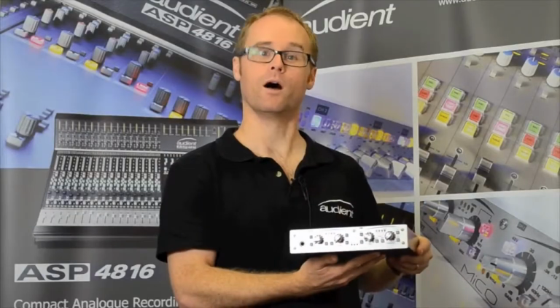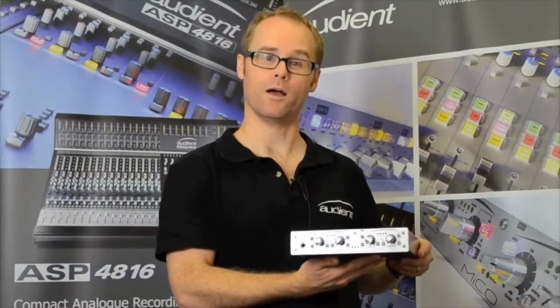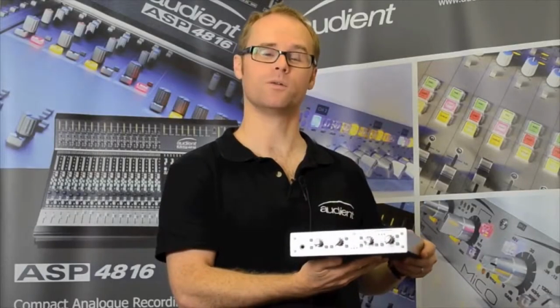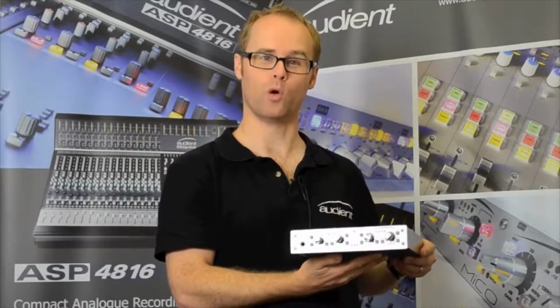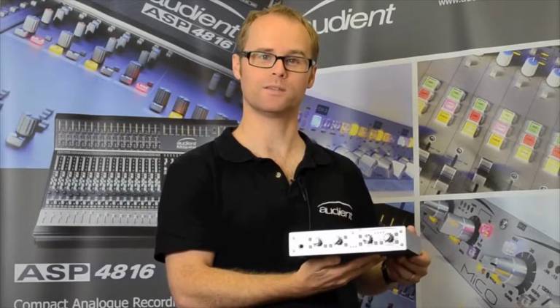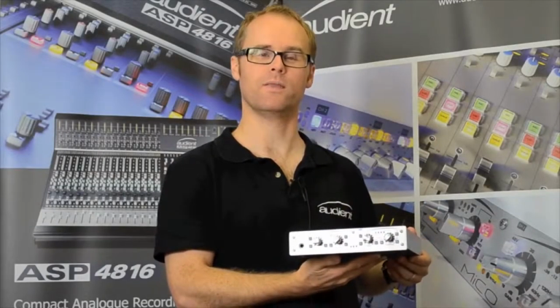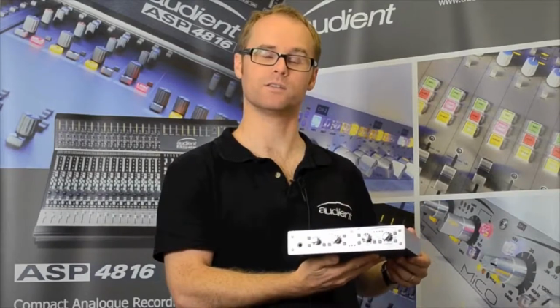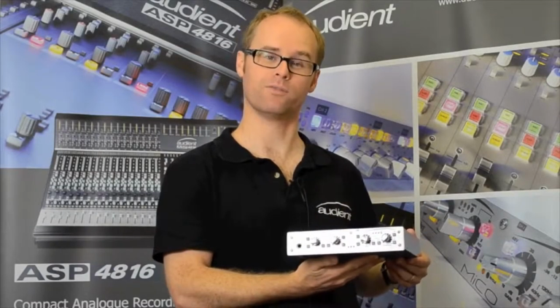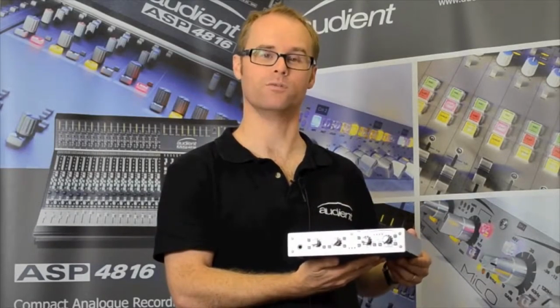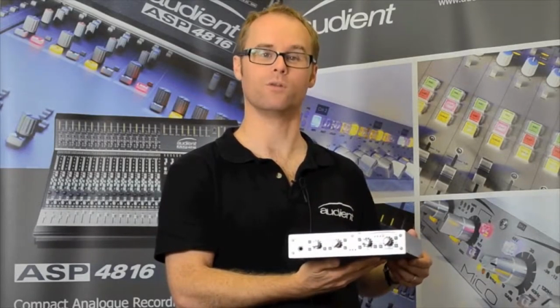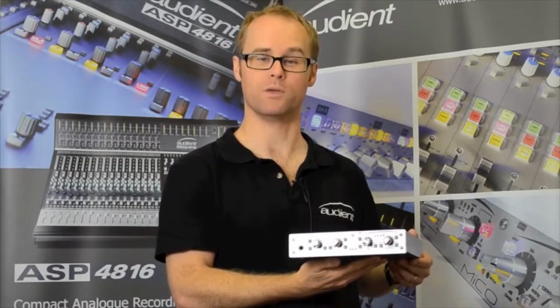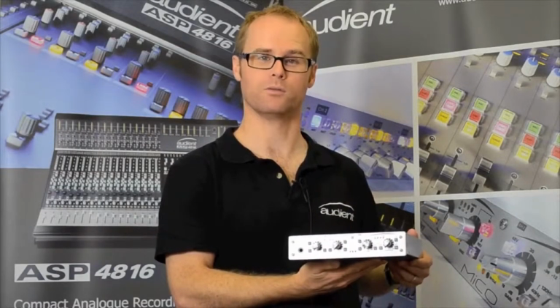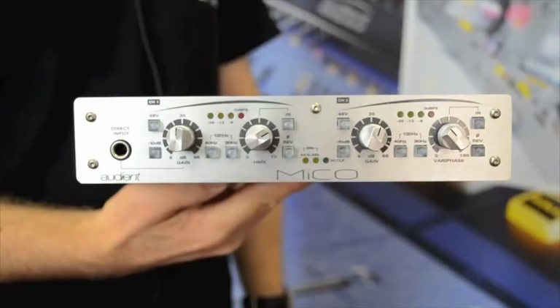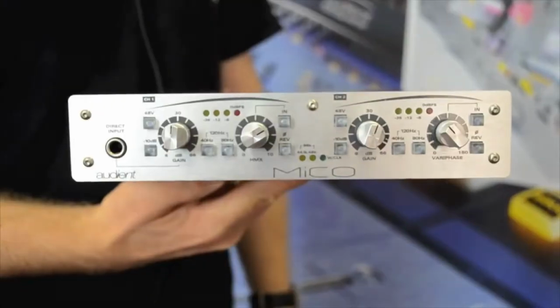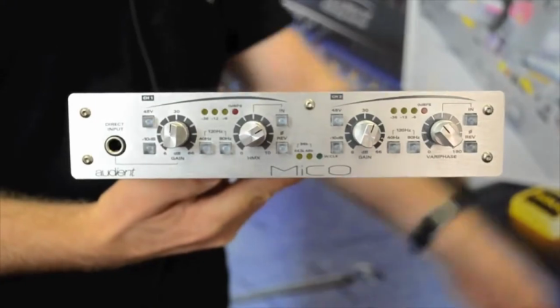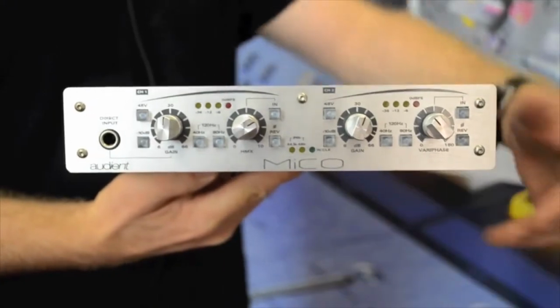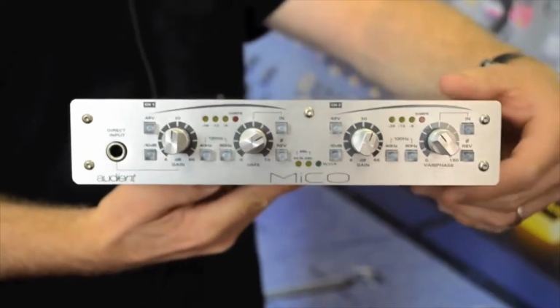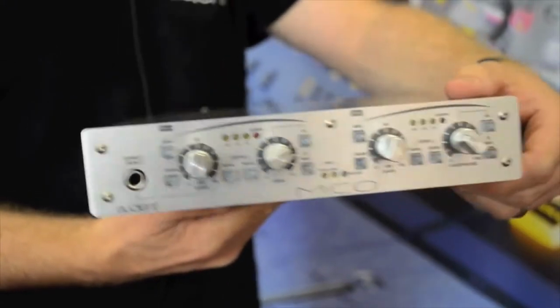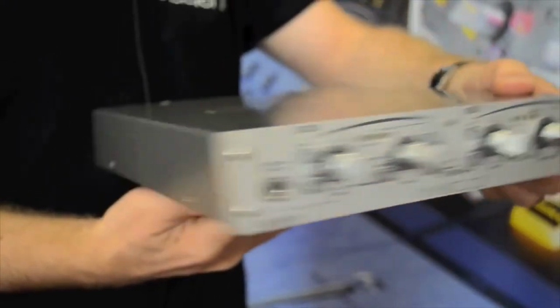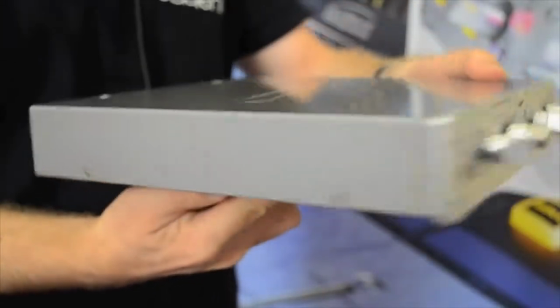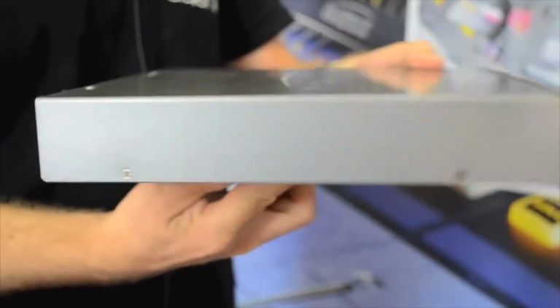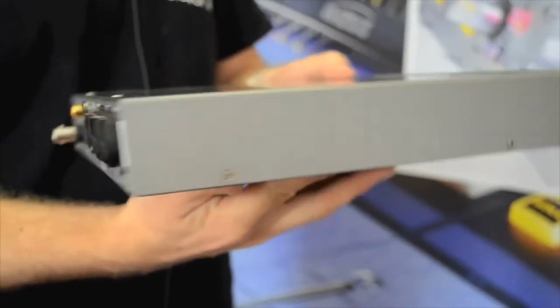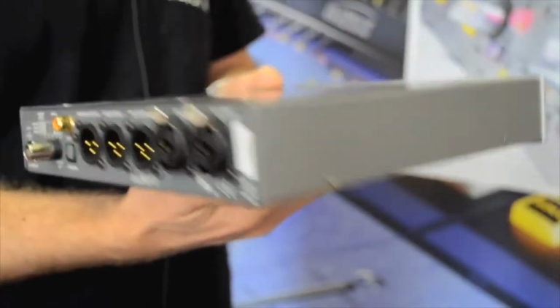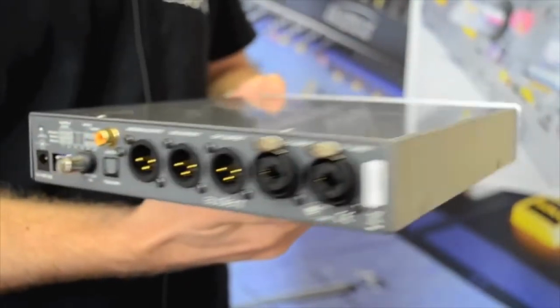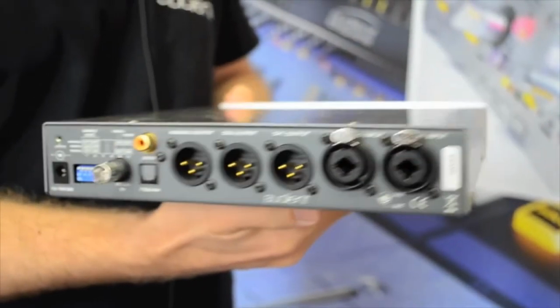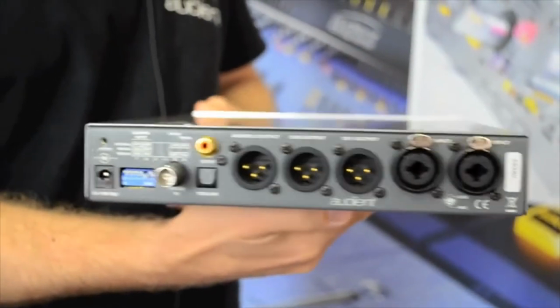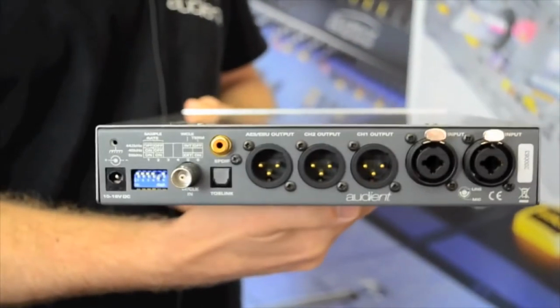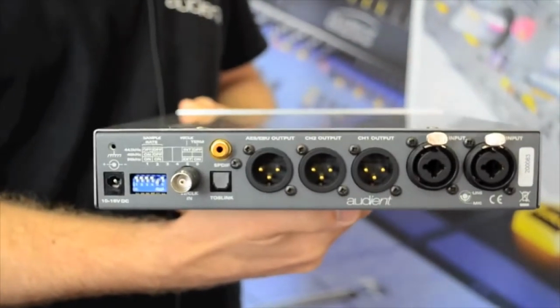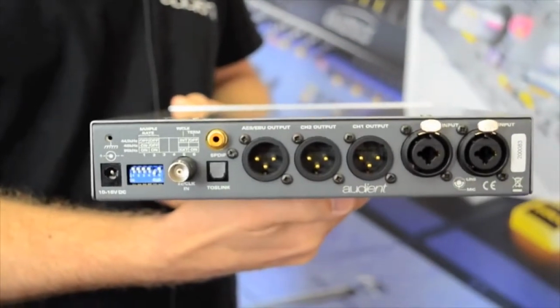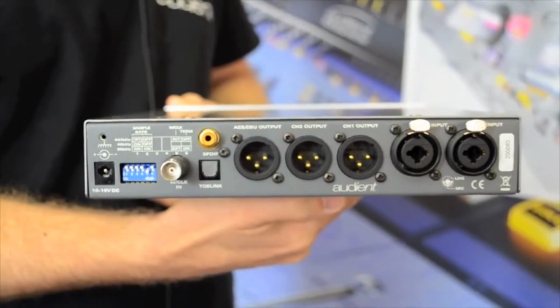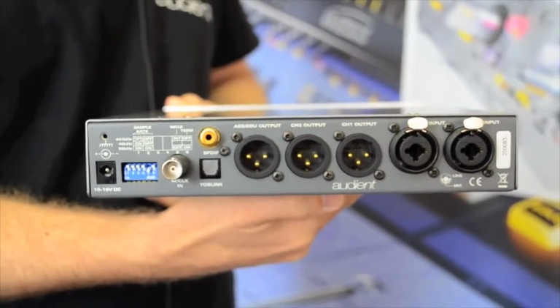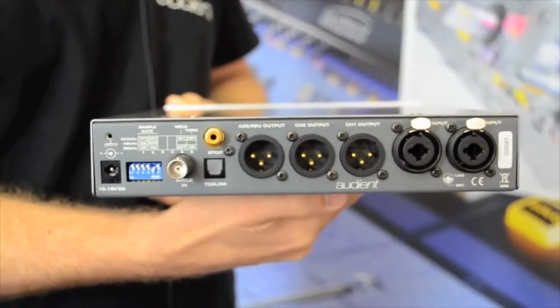Hi, I'm Simon from Audience, and this is a brief overview of the MECO. The MECO is a two-channel discrete Class A mic preamp with SPDIF and AES outputs.